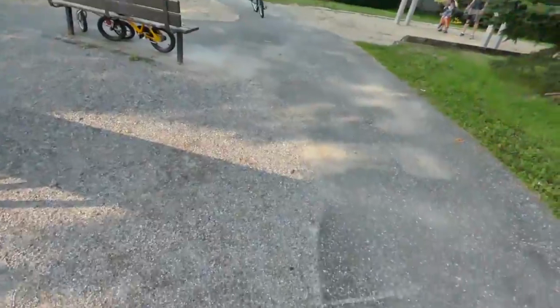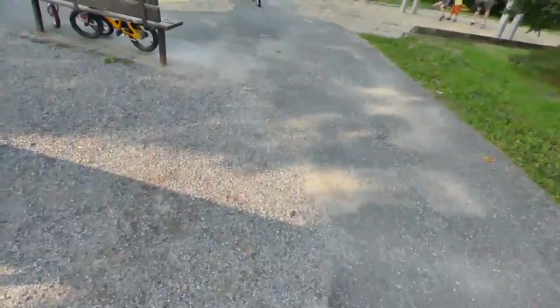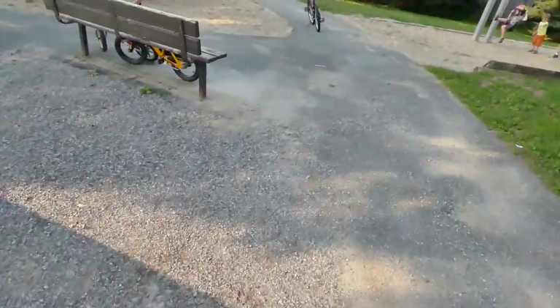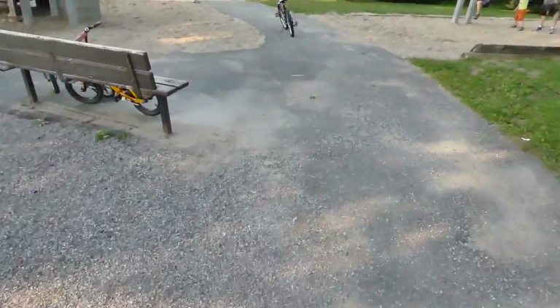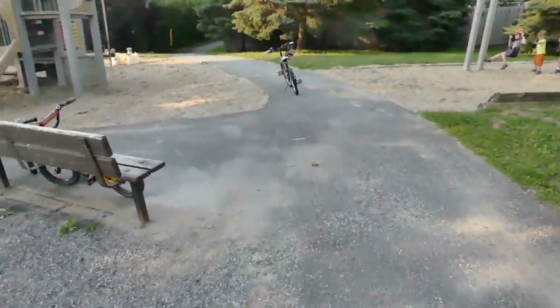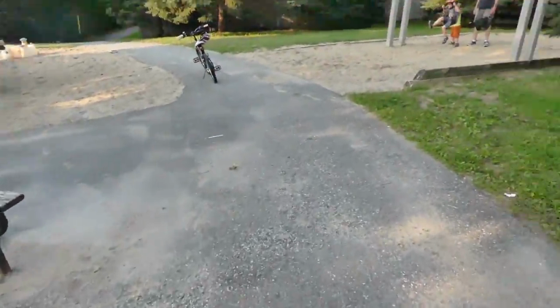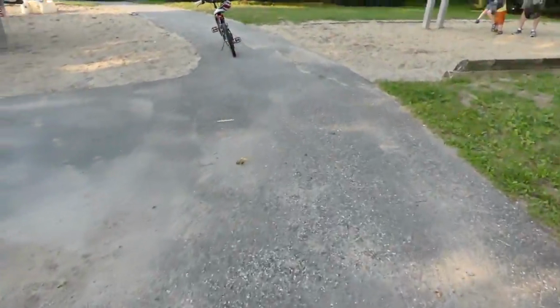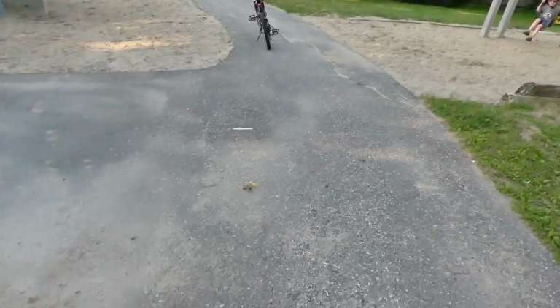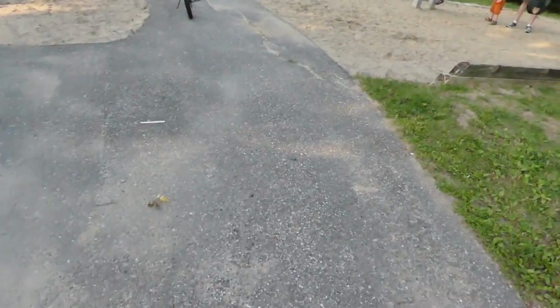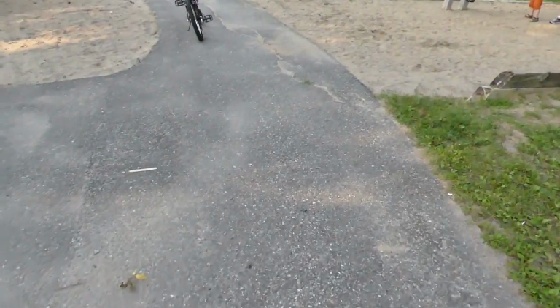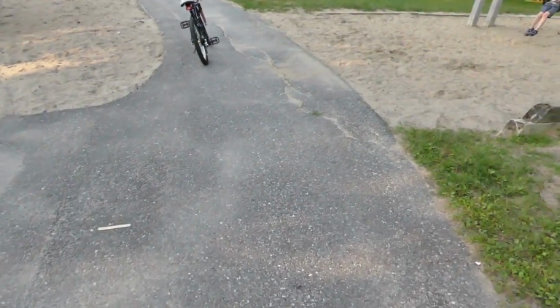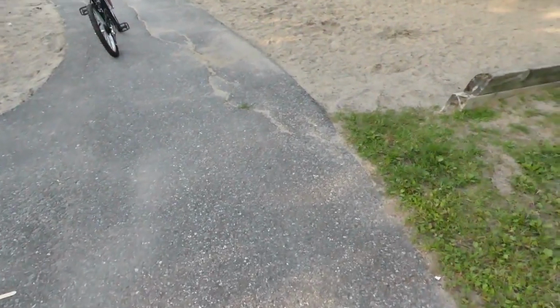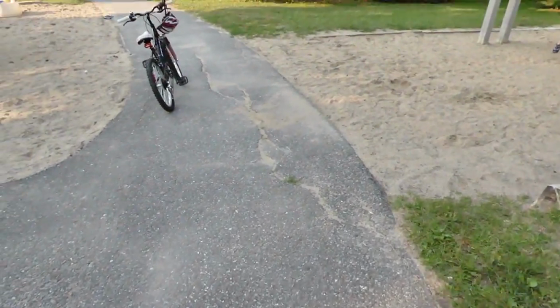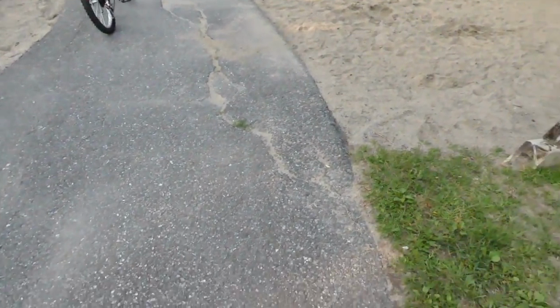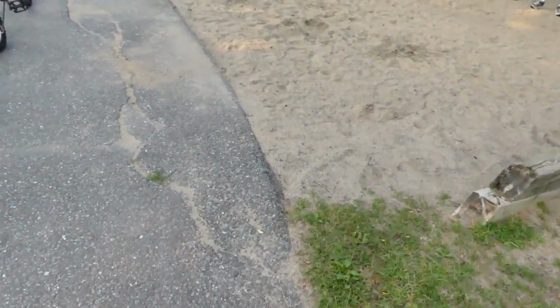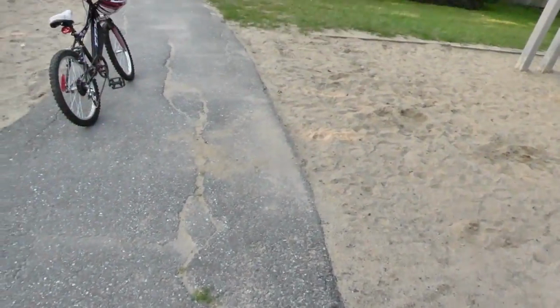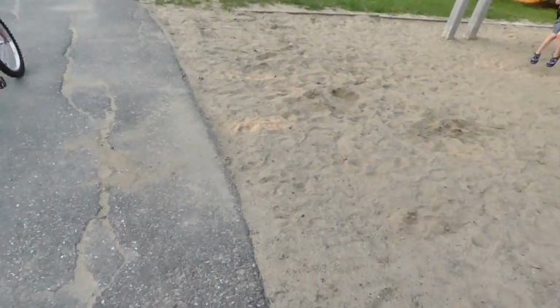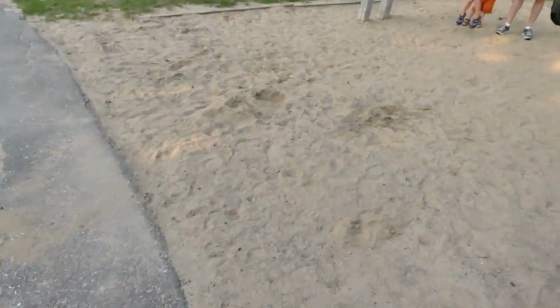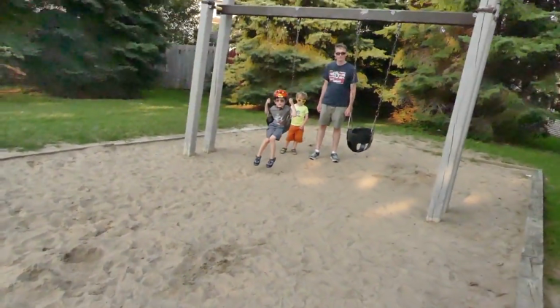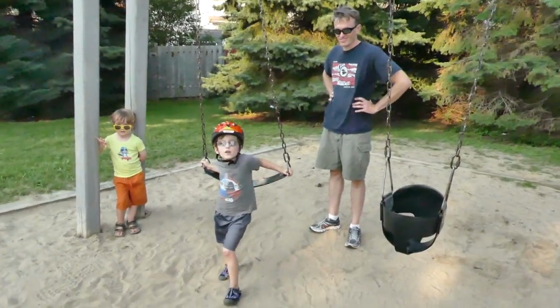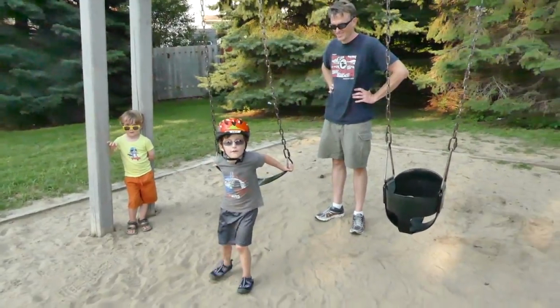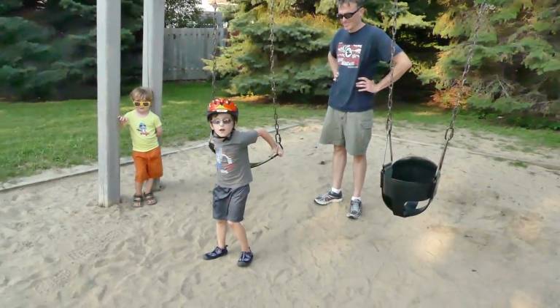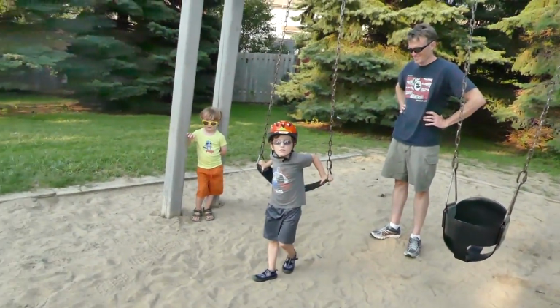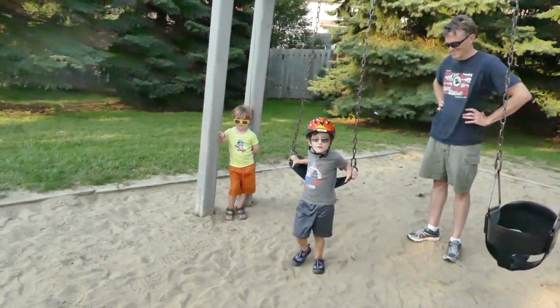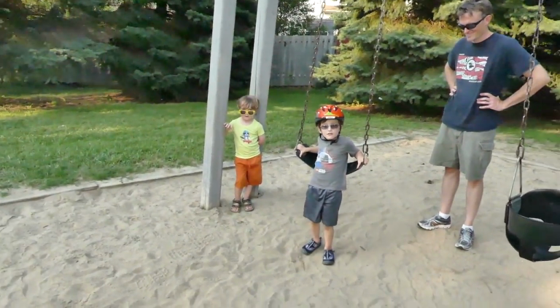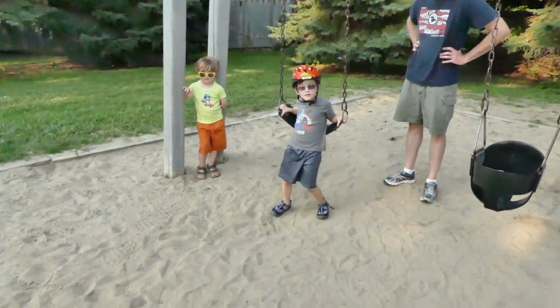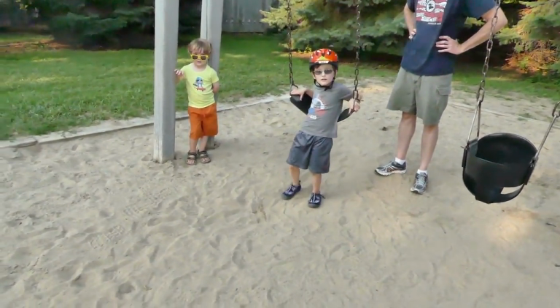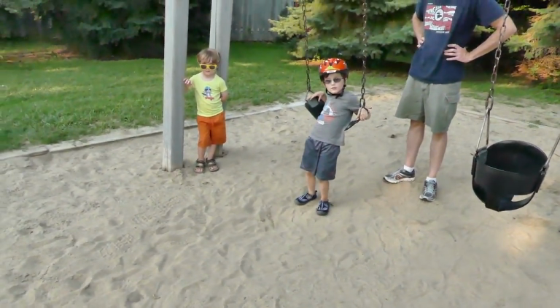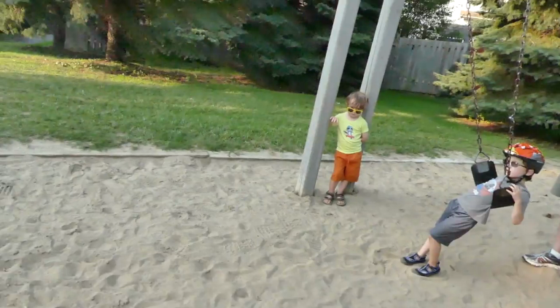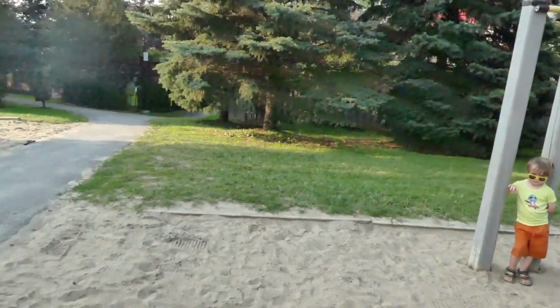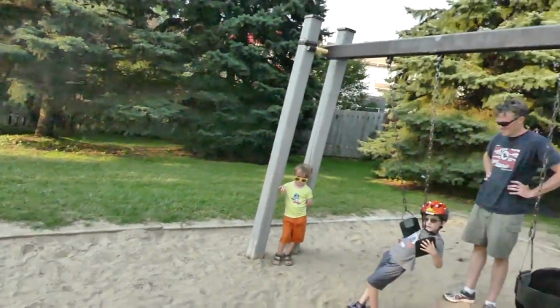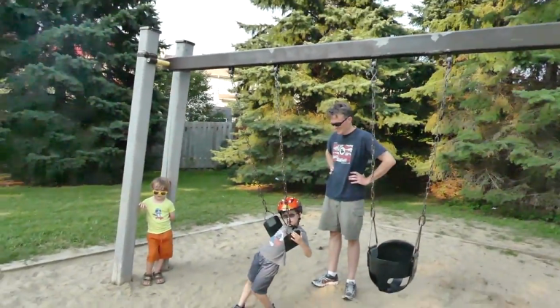Hi there. Are you okay if I record around here? That's totally fine. Do you want to be blurred out or anything? You're okay with that though? Yep. You're already in it. There we go. Thank you.